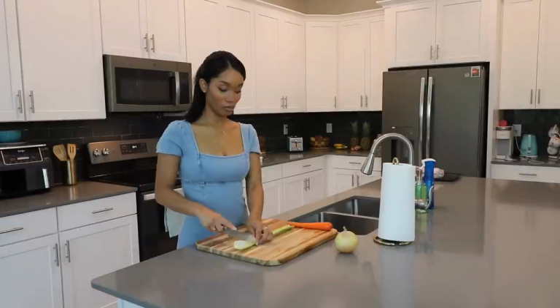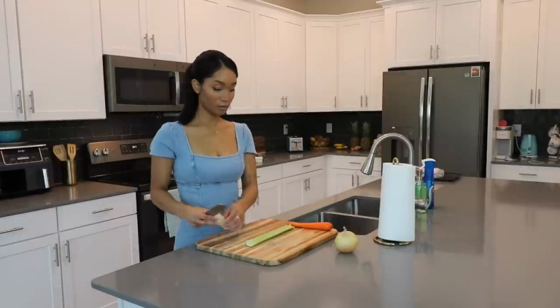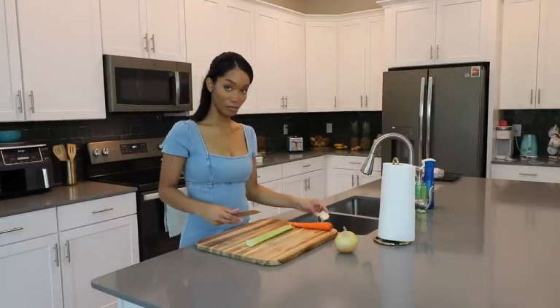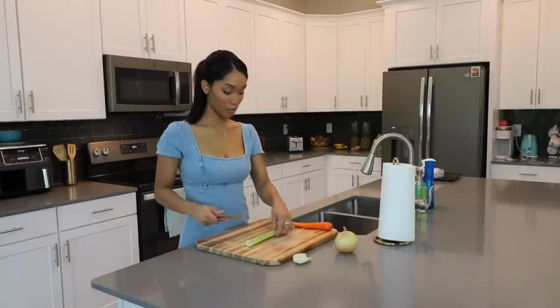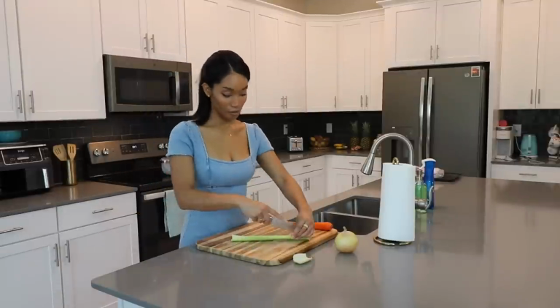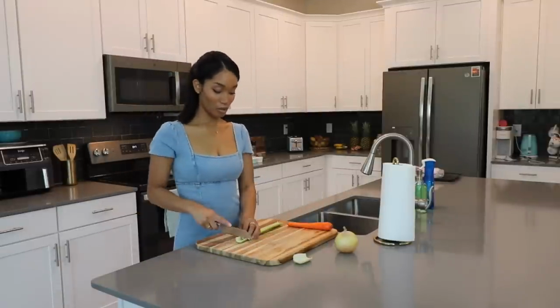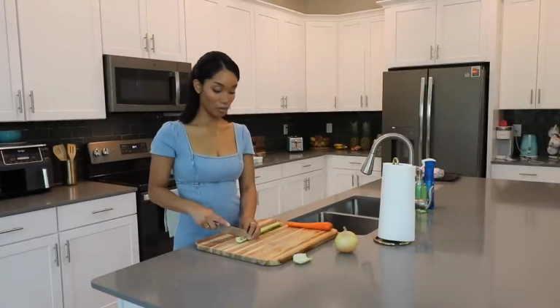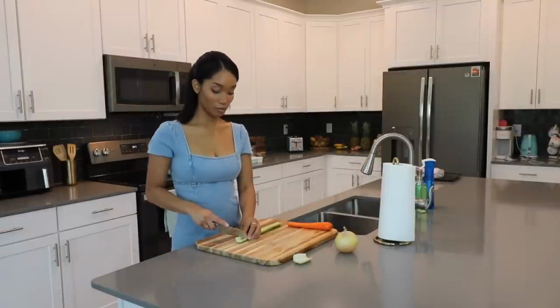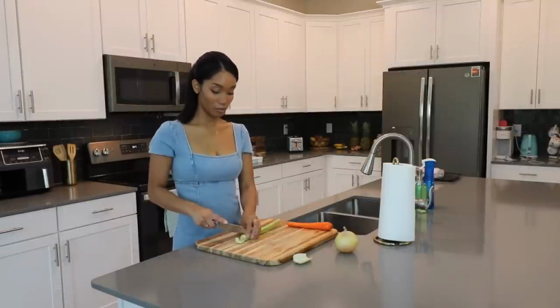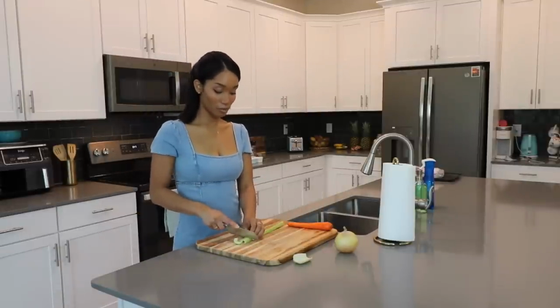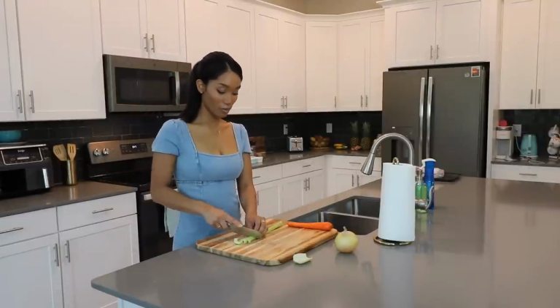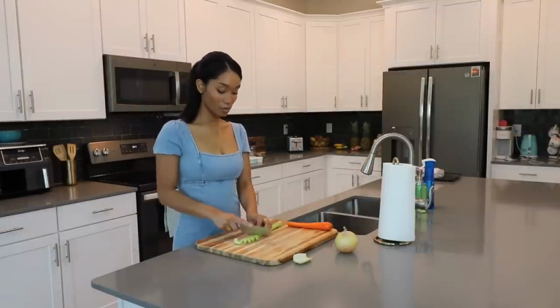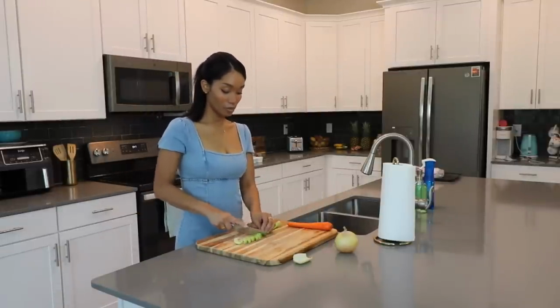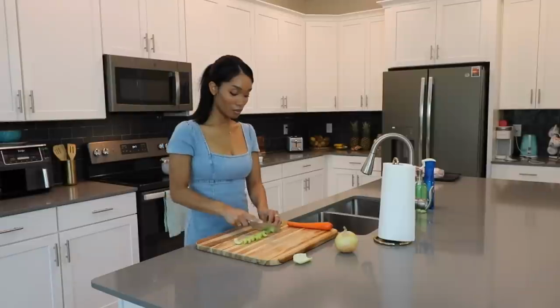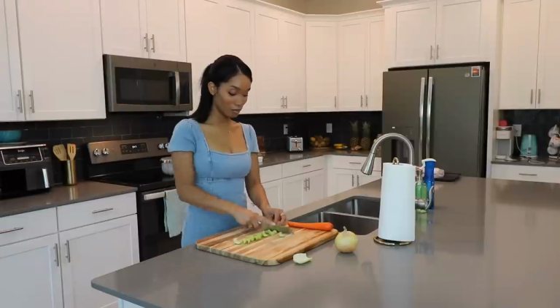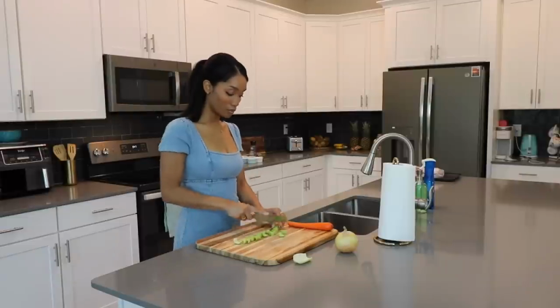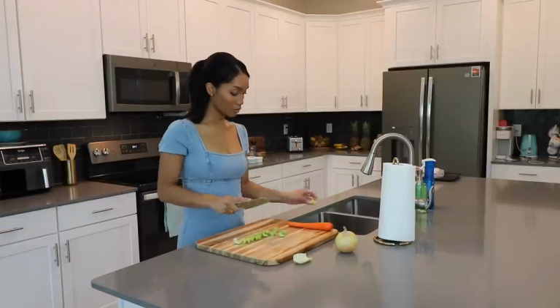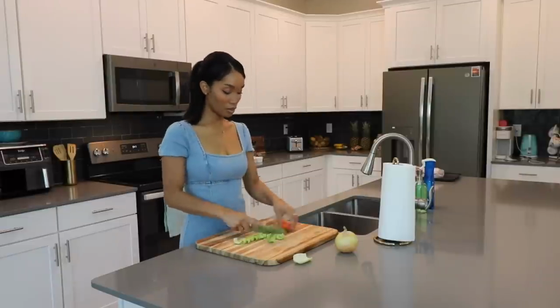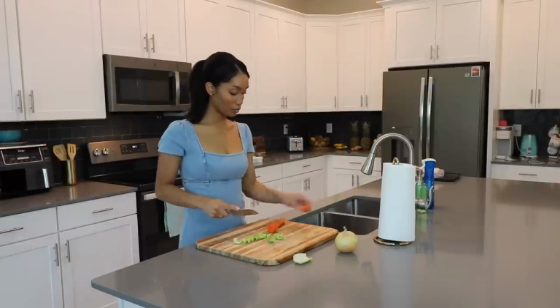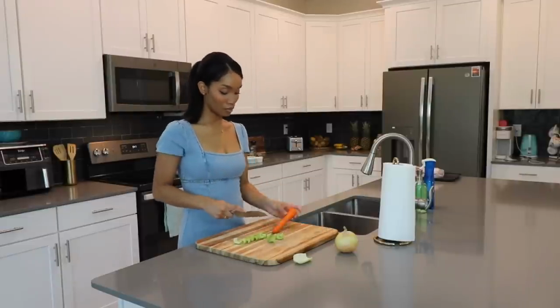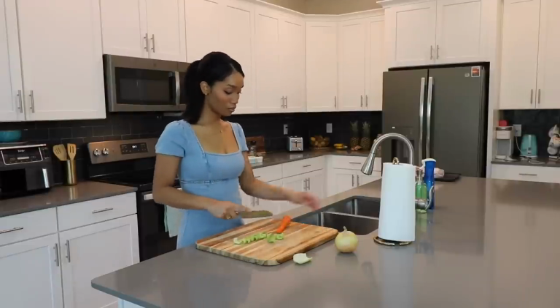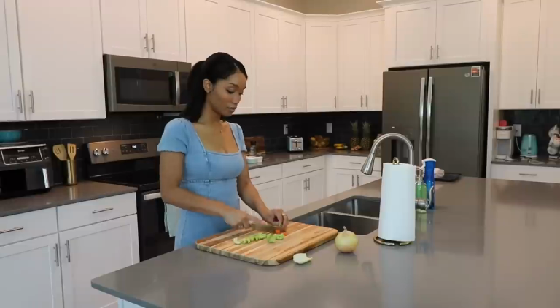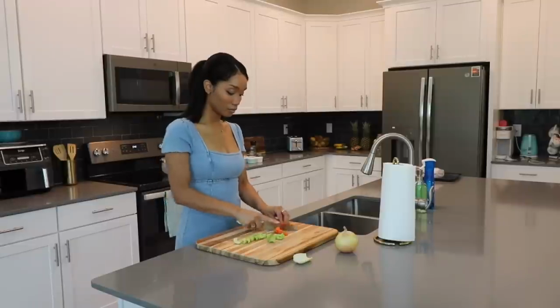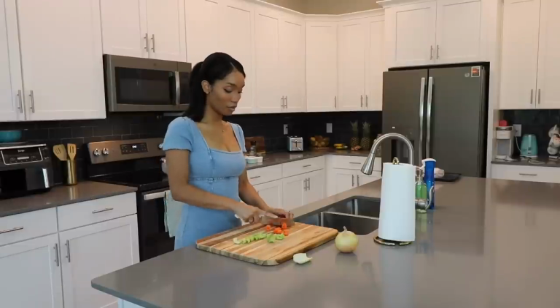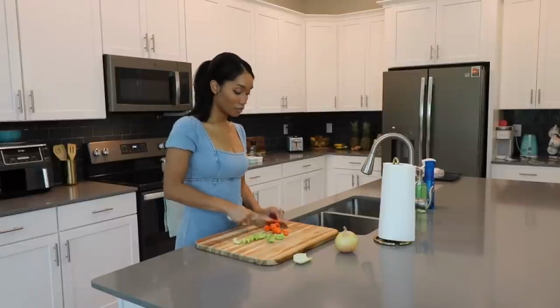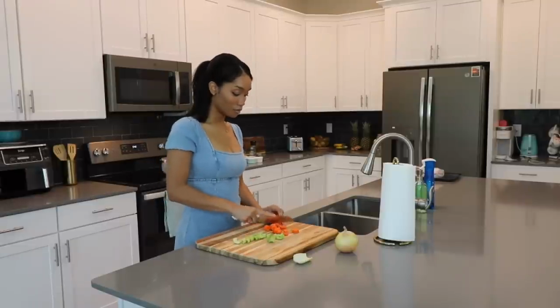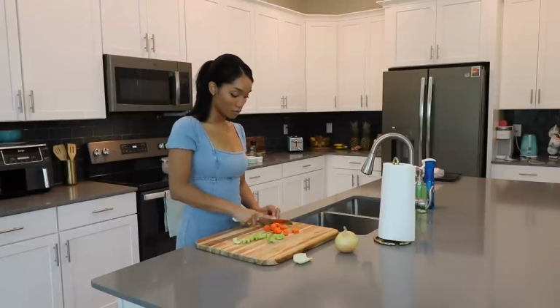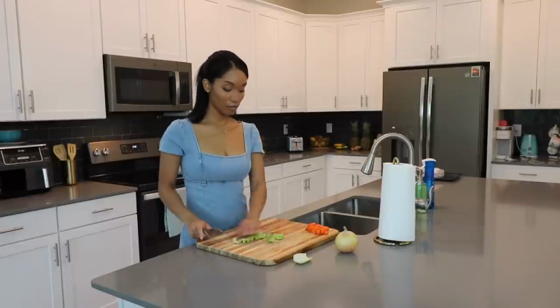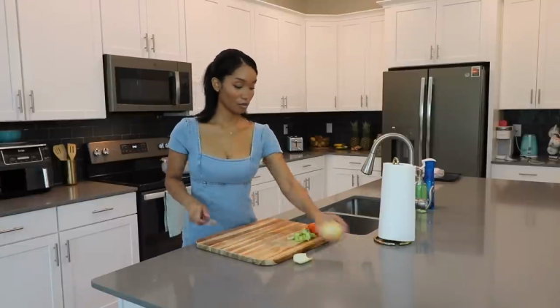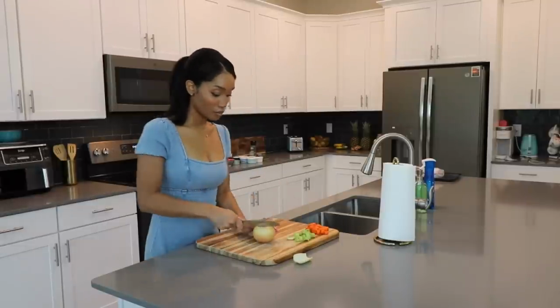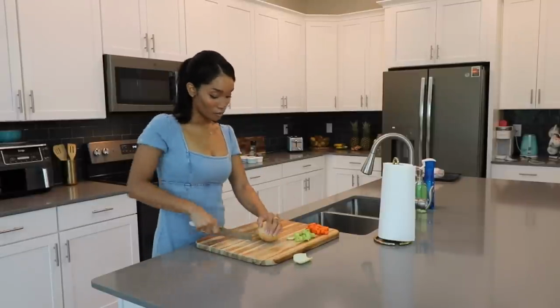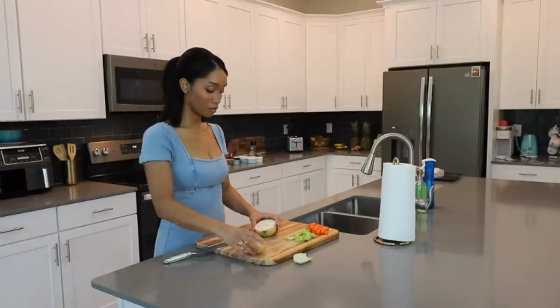I already washed my produce off camera and I sectioned all of these seasonings. The recipe didn't actually call for these seasonings, but I didn't feel comfortable just using salt, pepper, and rosemary. I'll have everything listed in the description just in case I forget to say something.